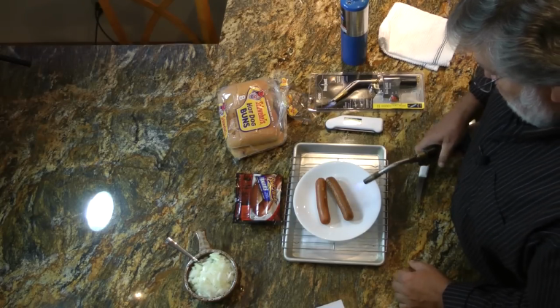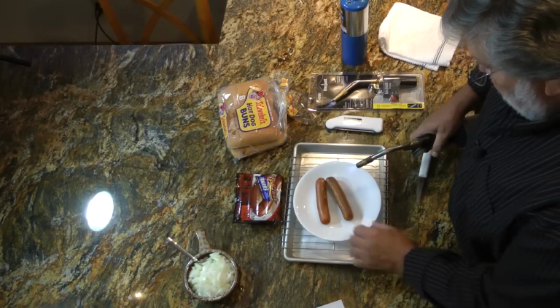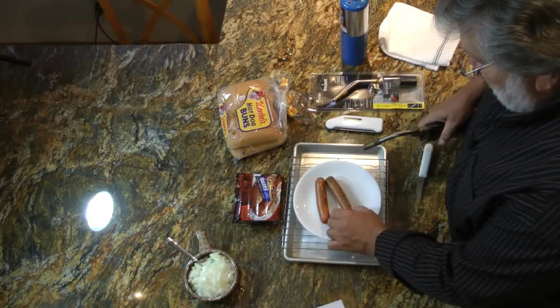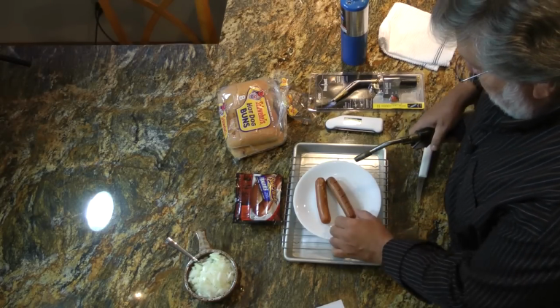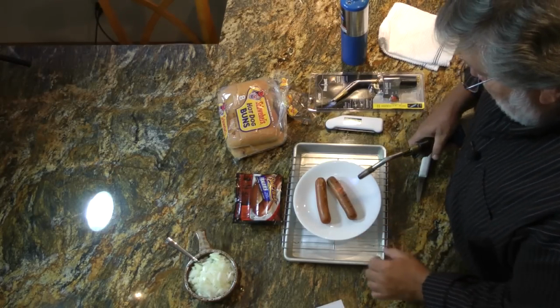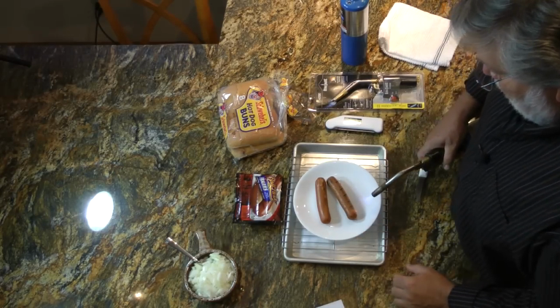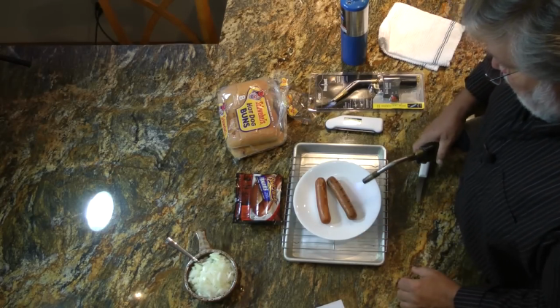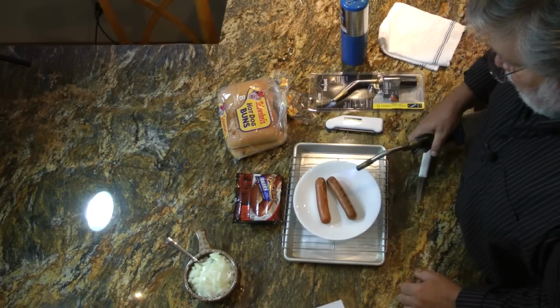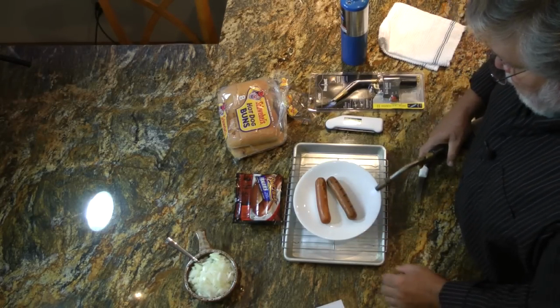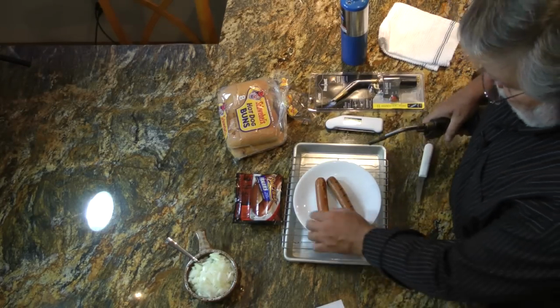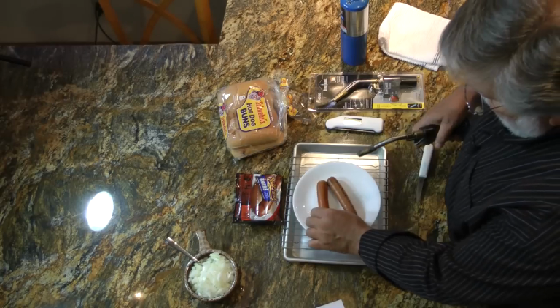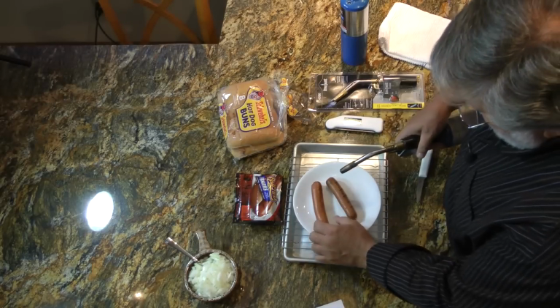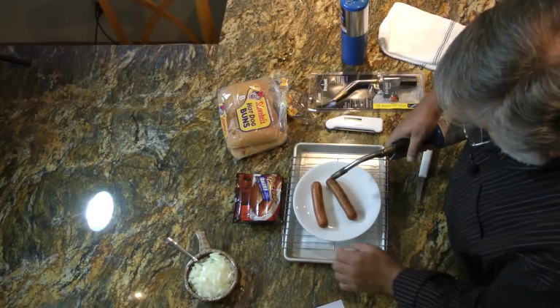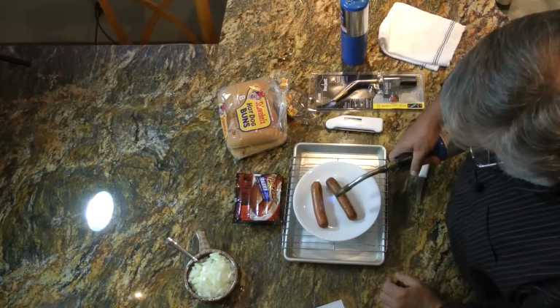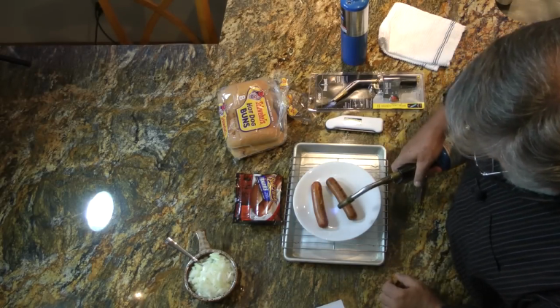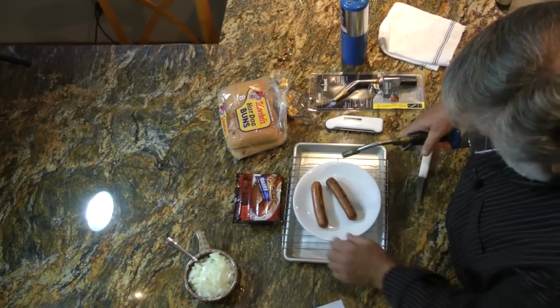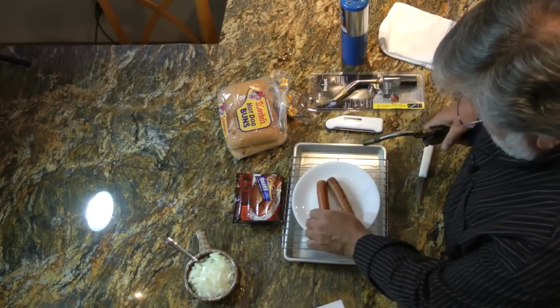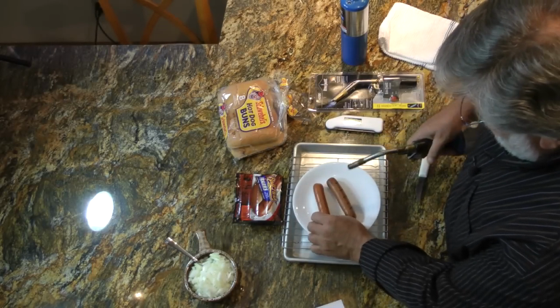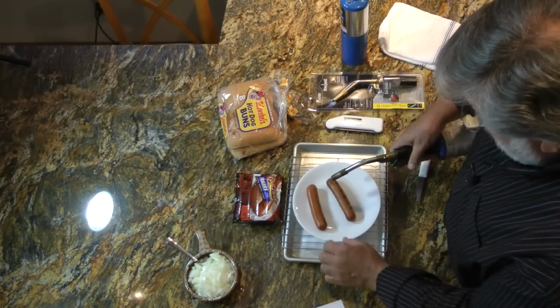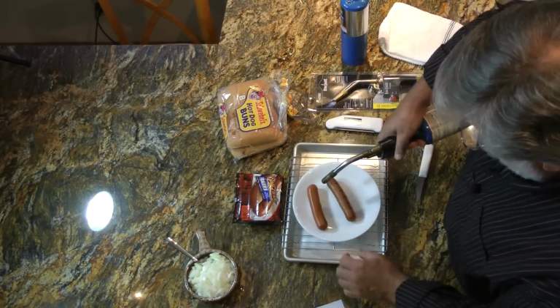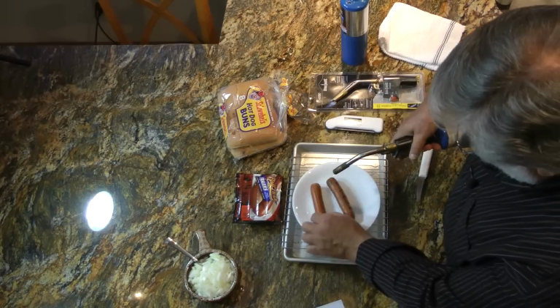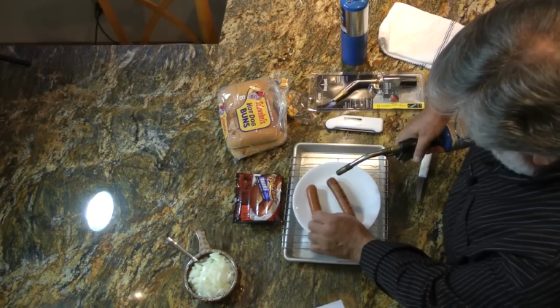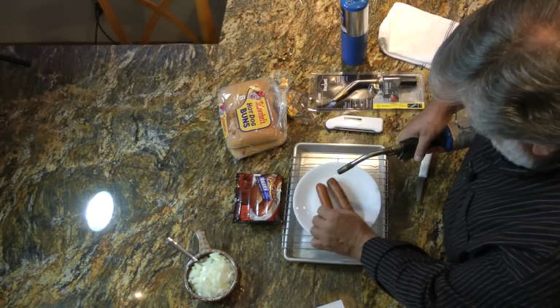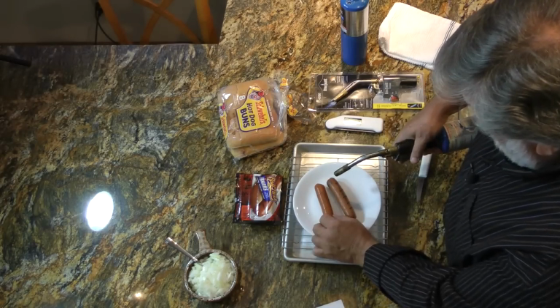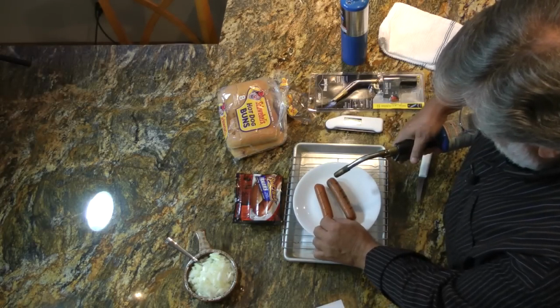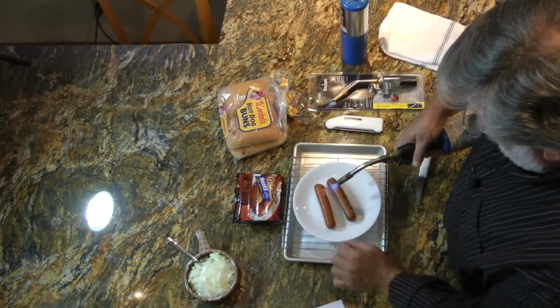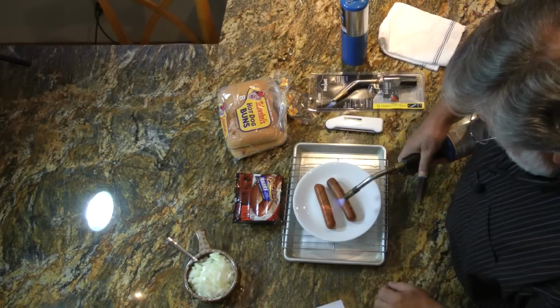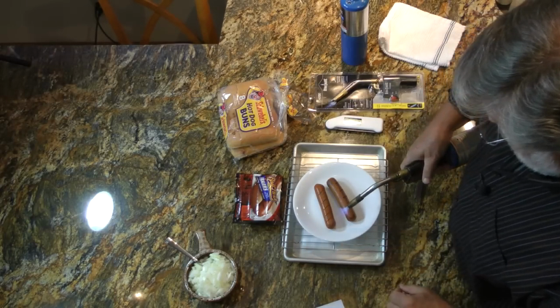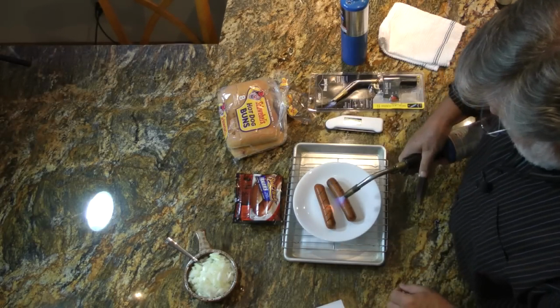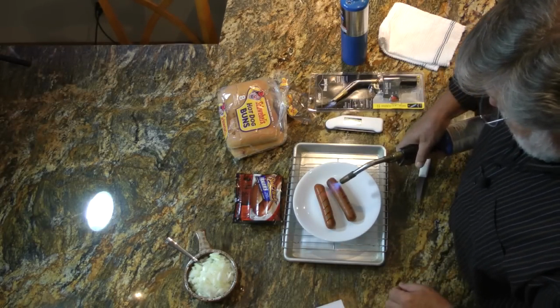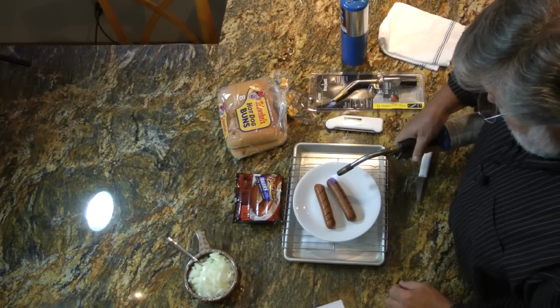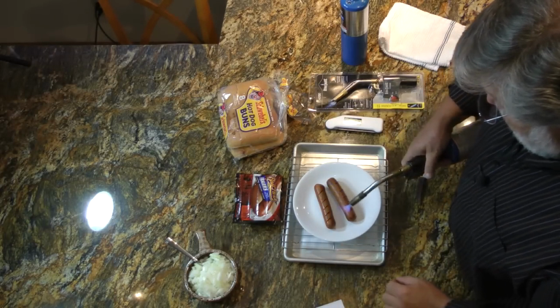Now depending on how well you like your hot dogs done, you can hold the torch to them longer. Some people like them really charred, some people like them just like that.